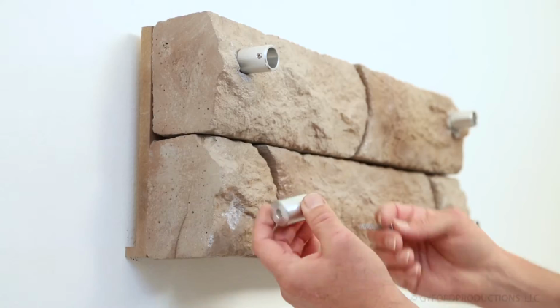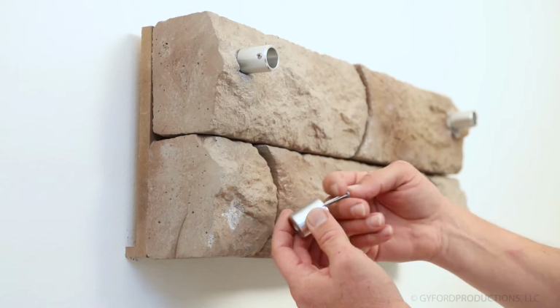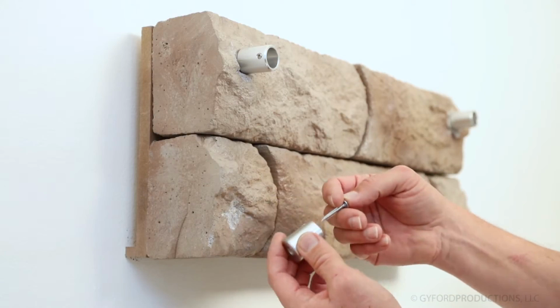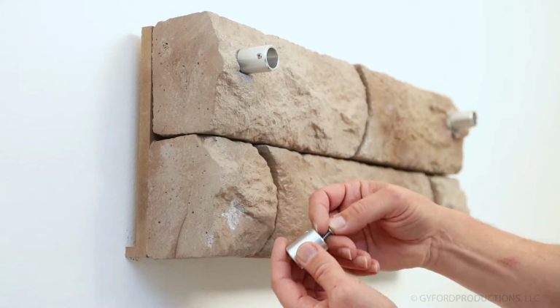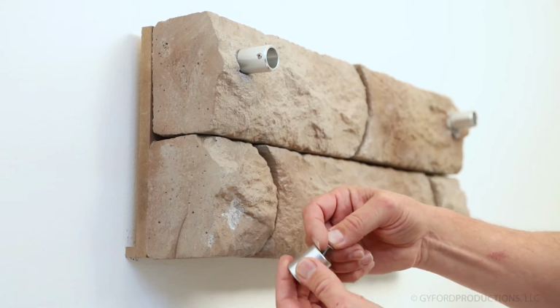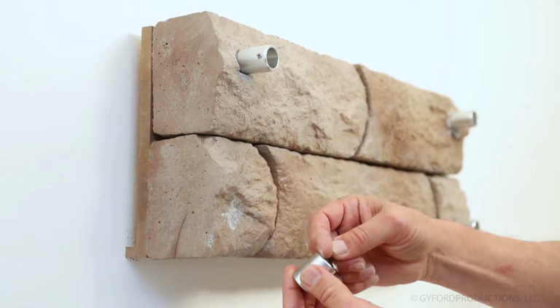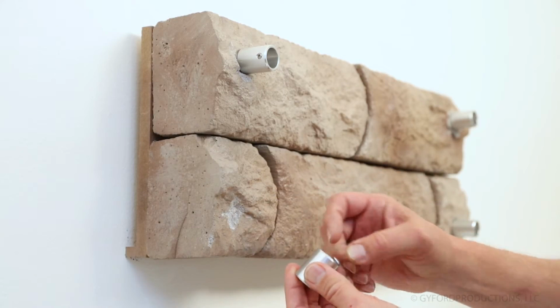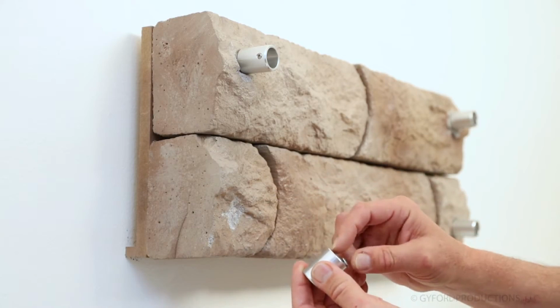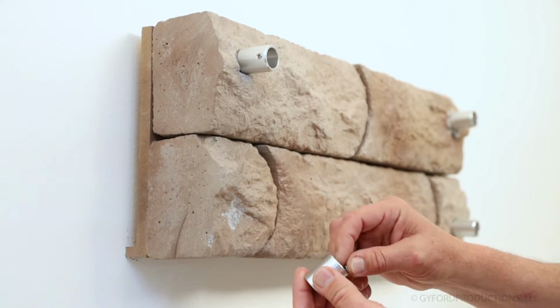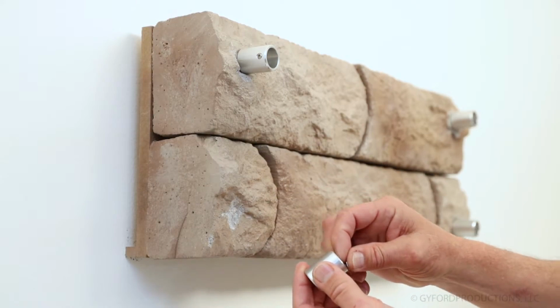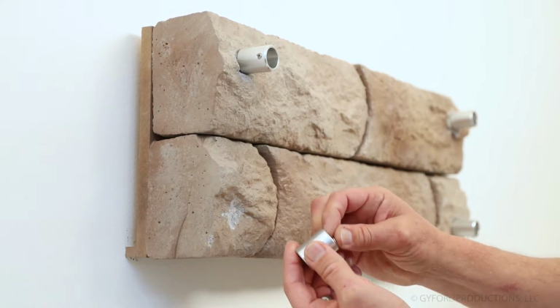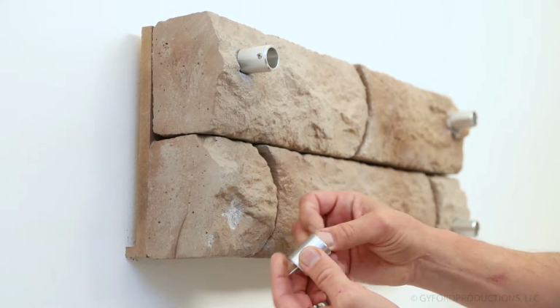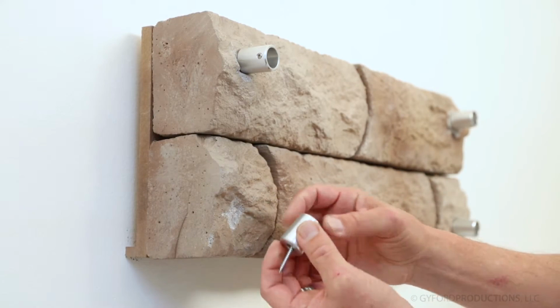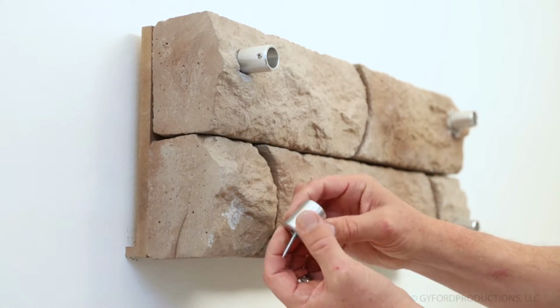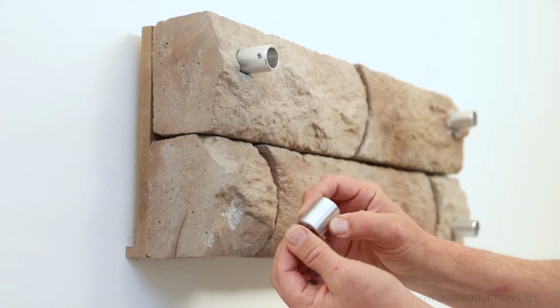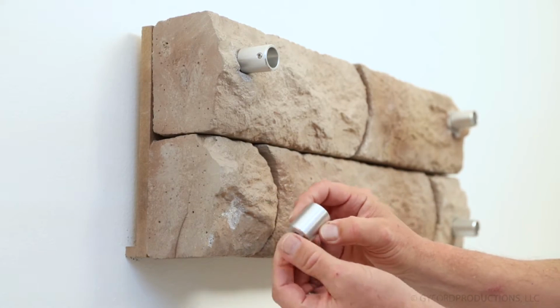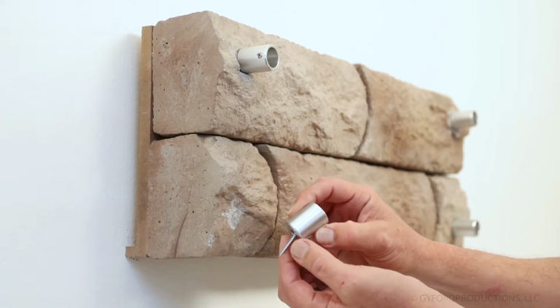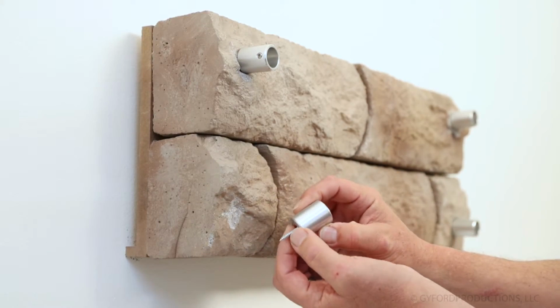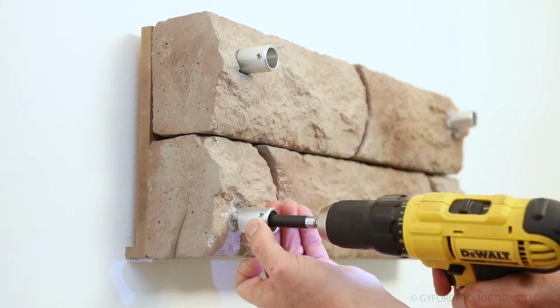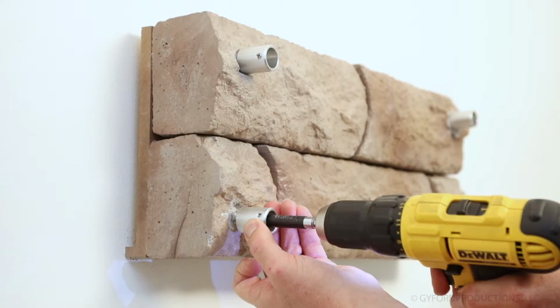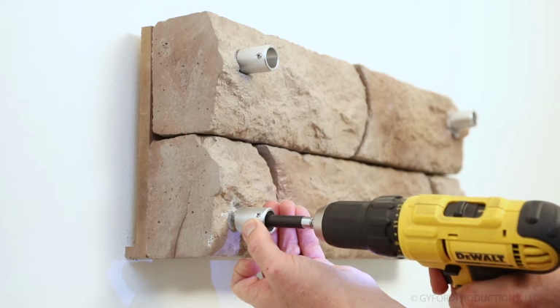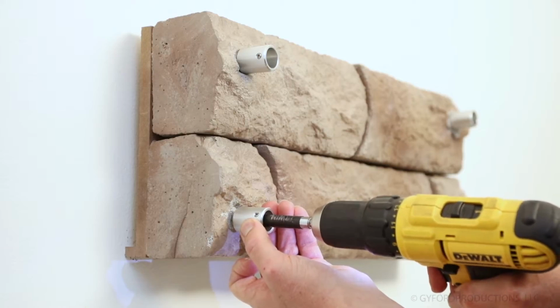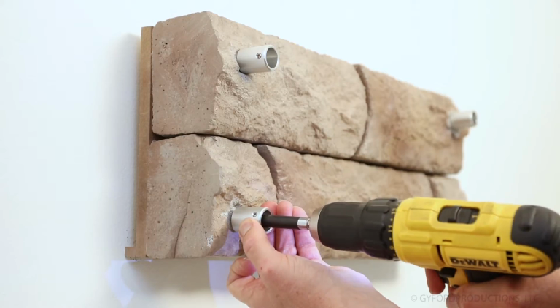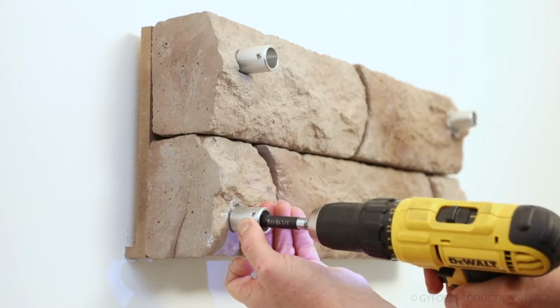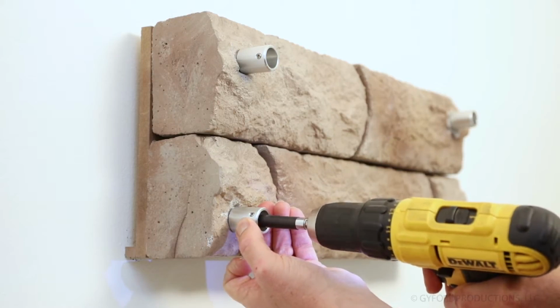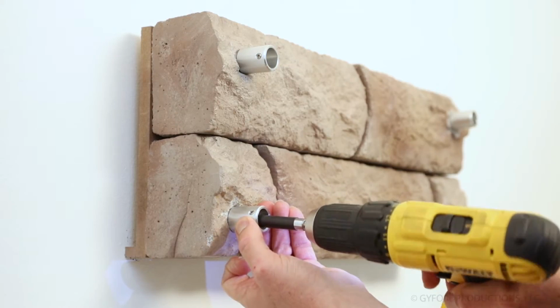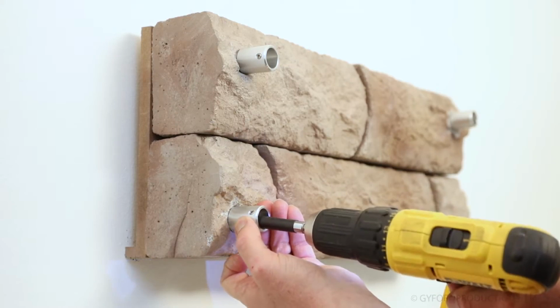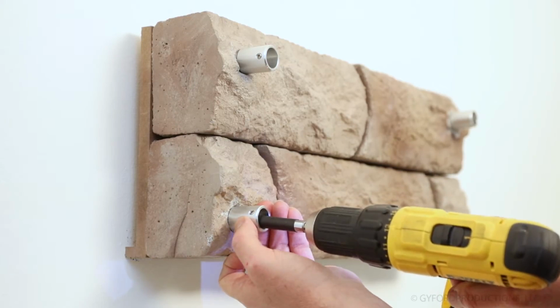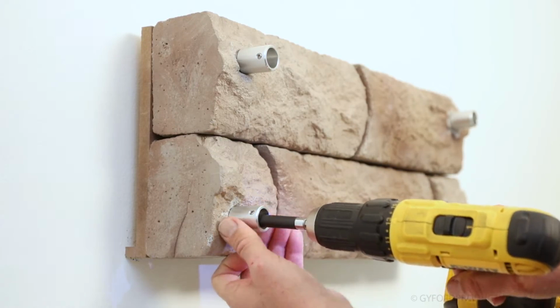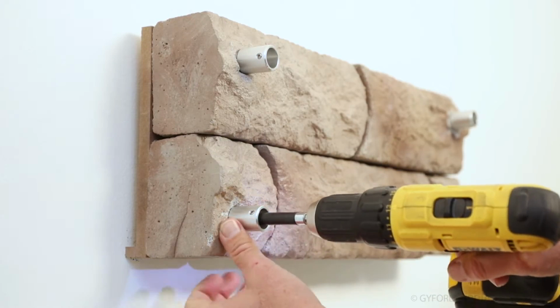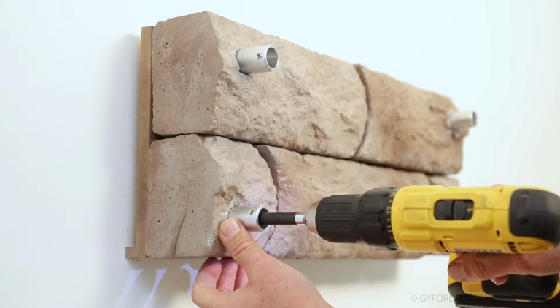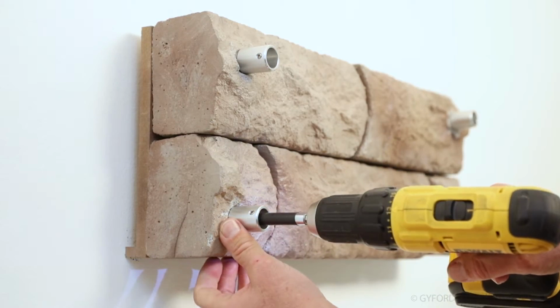When installing the sleeved barrel, keep in mind that the set screw can be oriented out of sight and slightly behind the sign to avoid tampering and for a cleaner look.